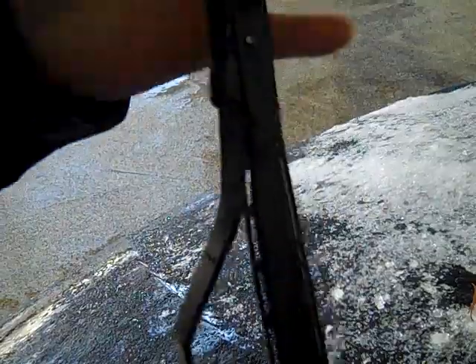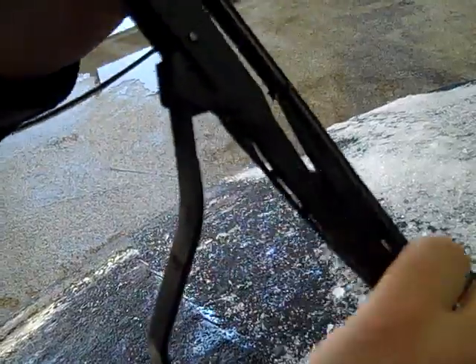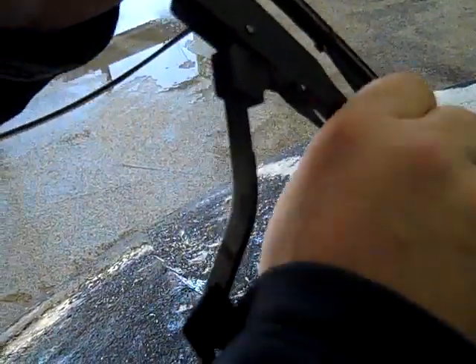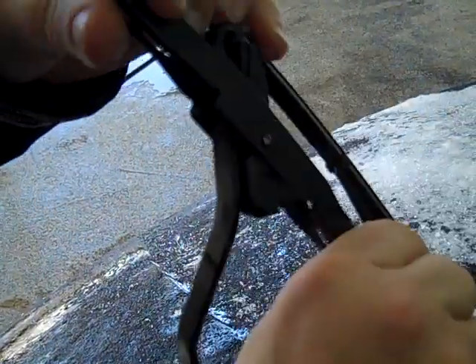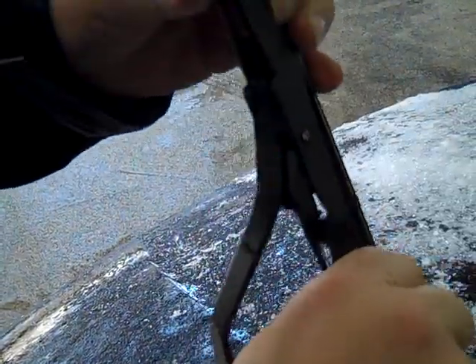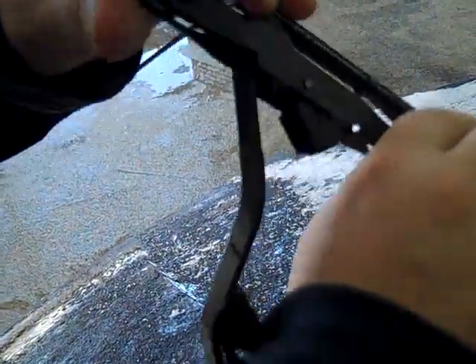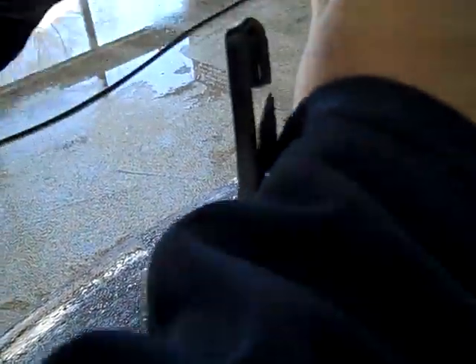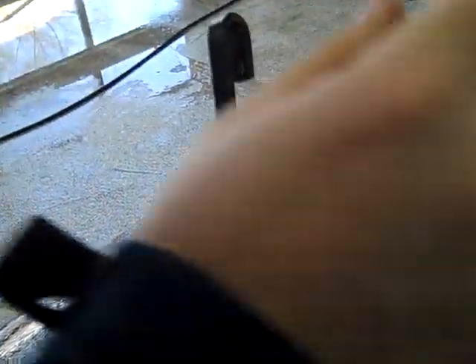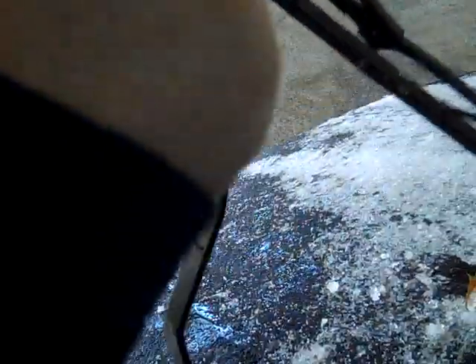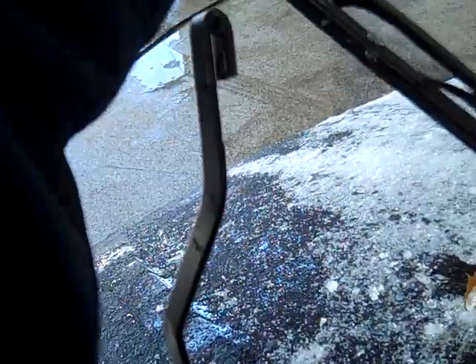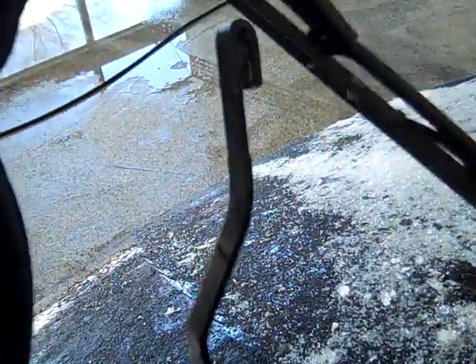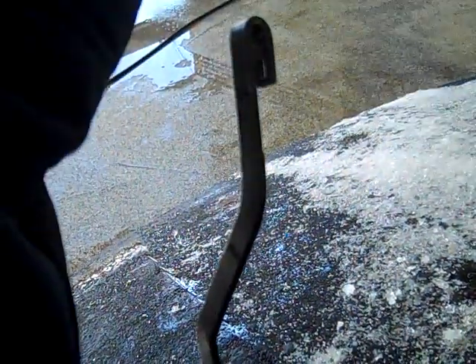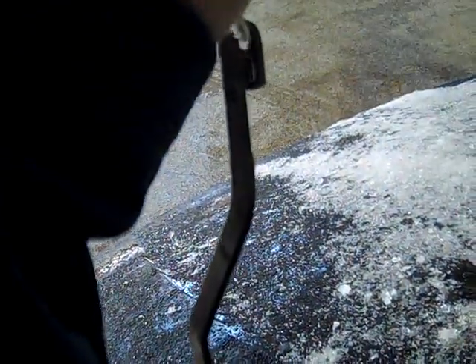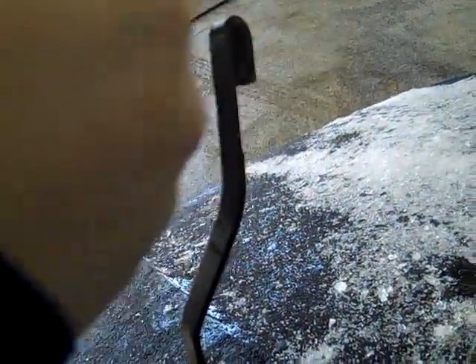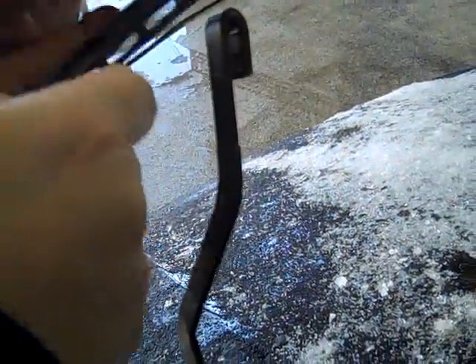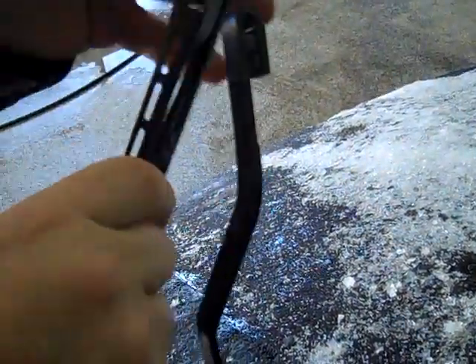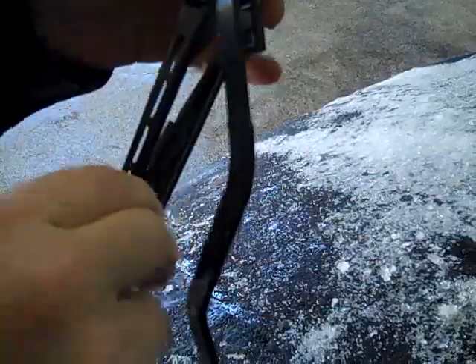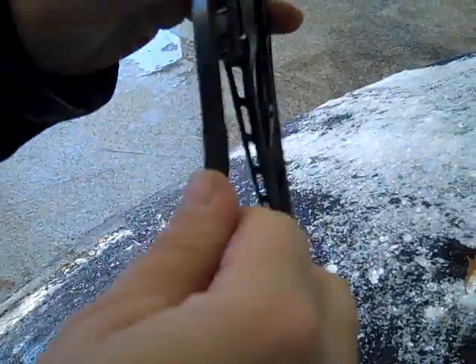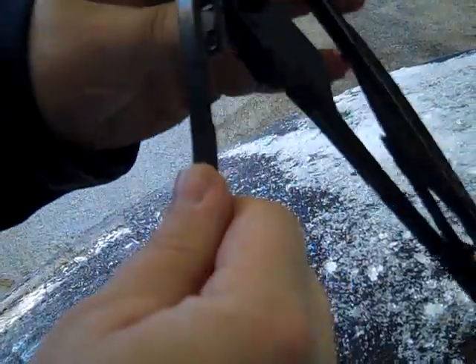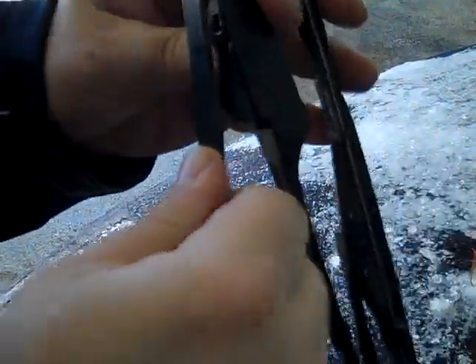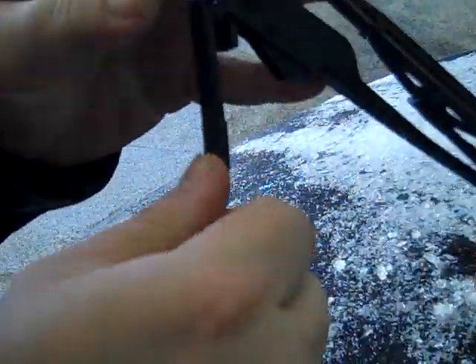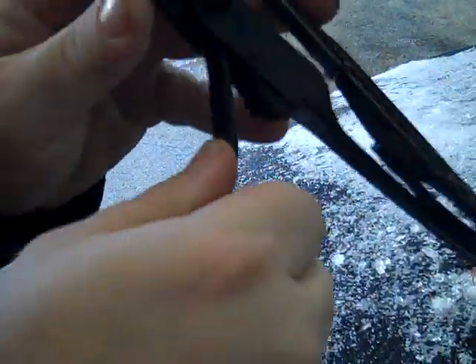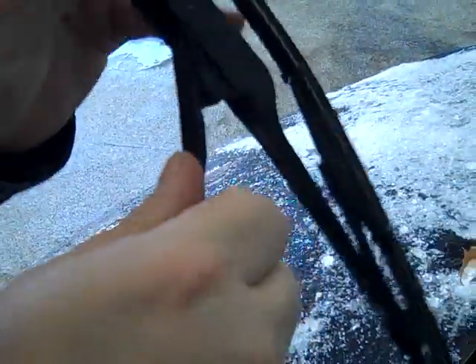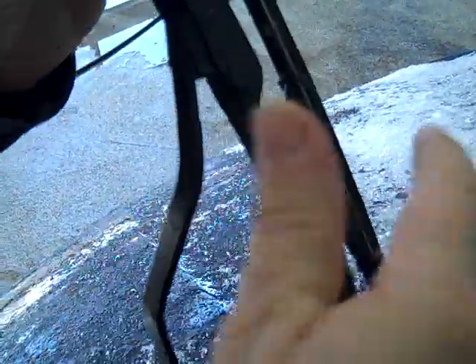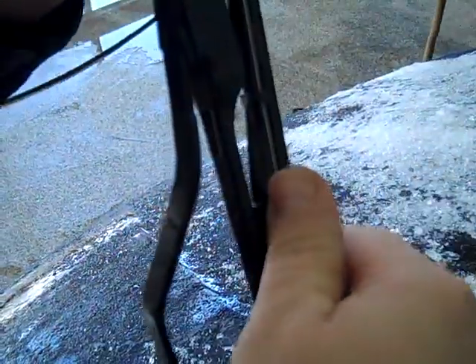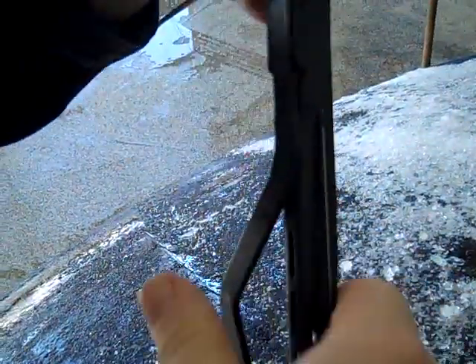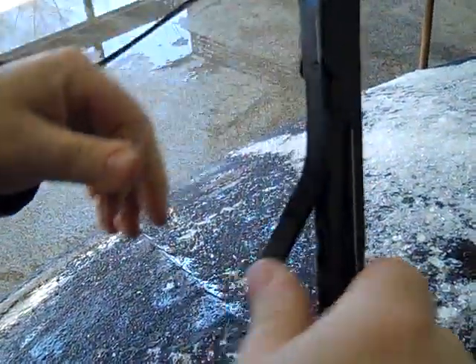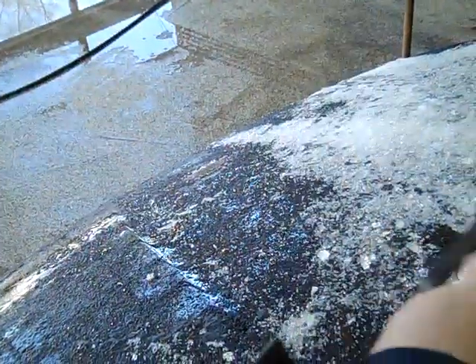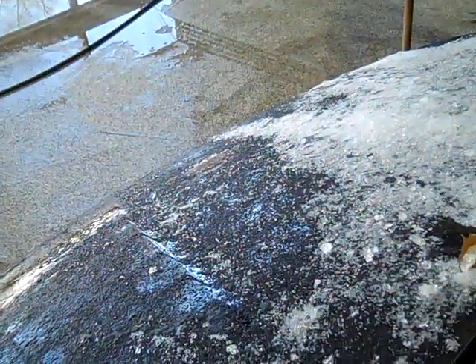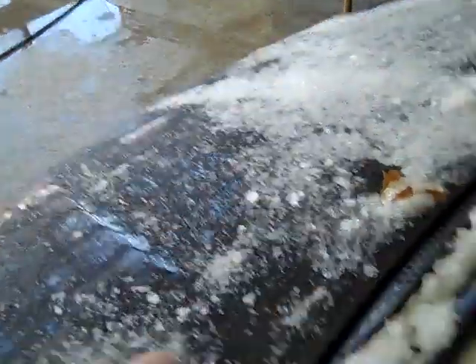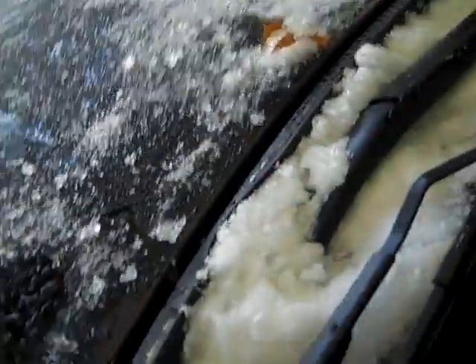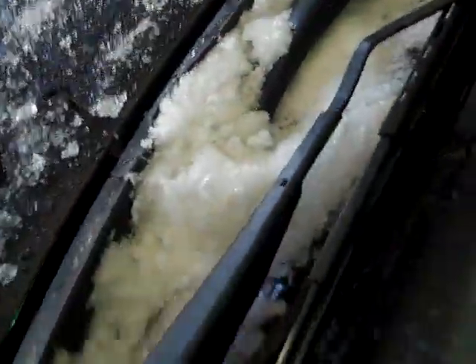Well, I never changed the wipers on this thing. It's flipped around — this is the wrong side up. They're not supposed to go both sides, but this one does.